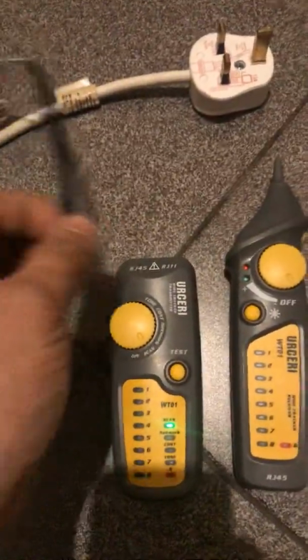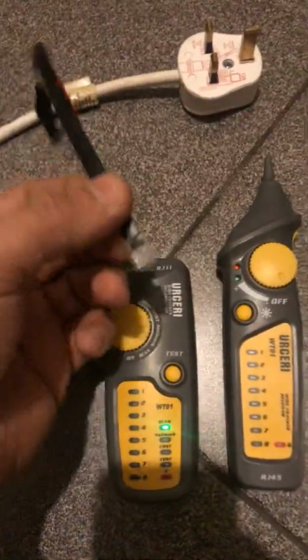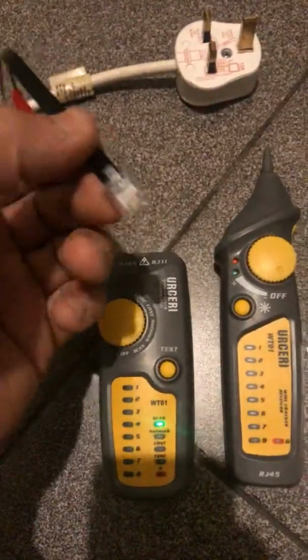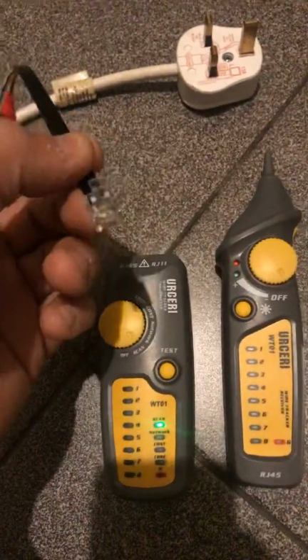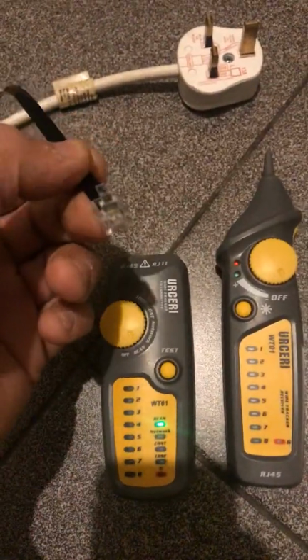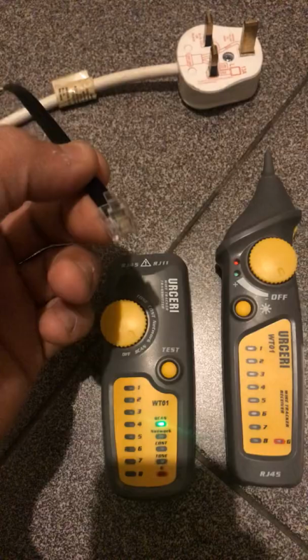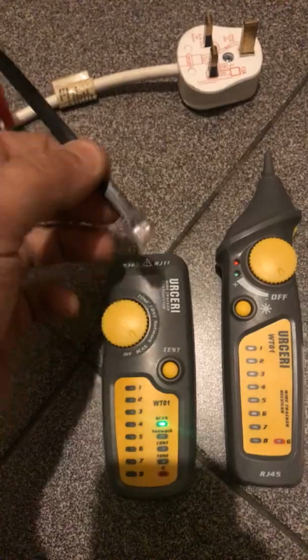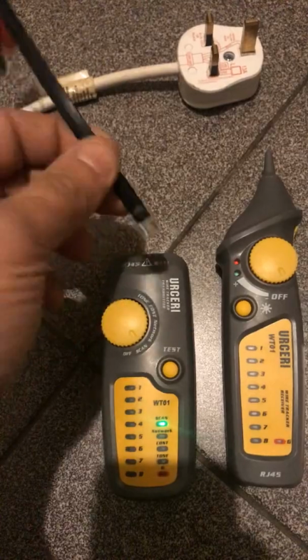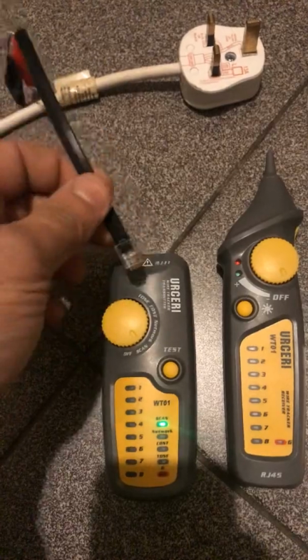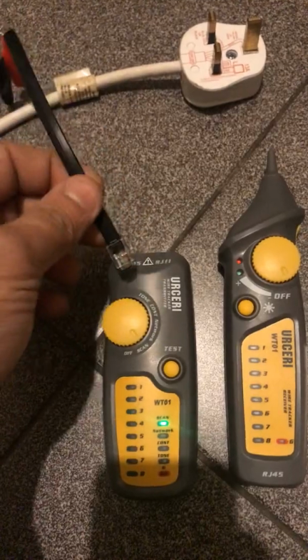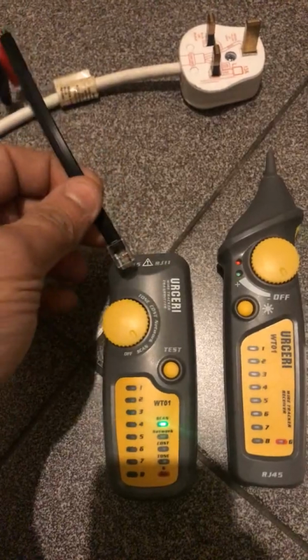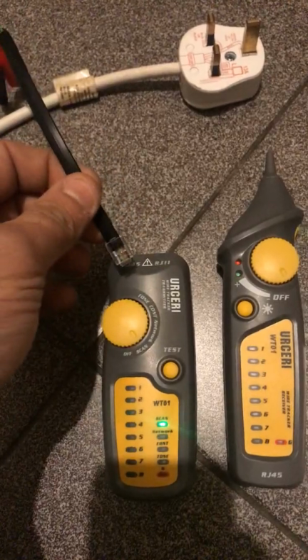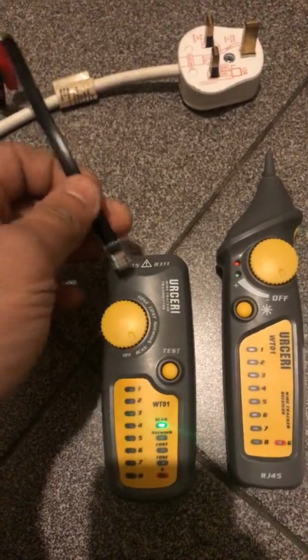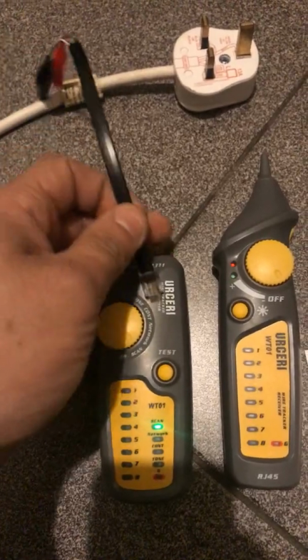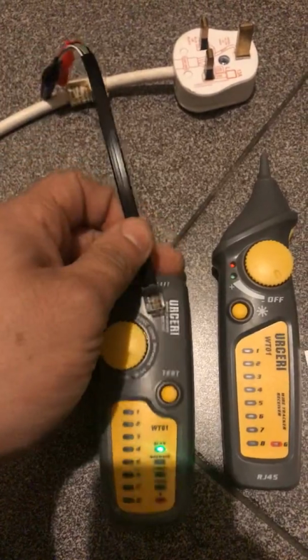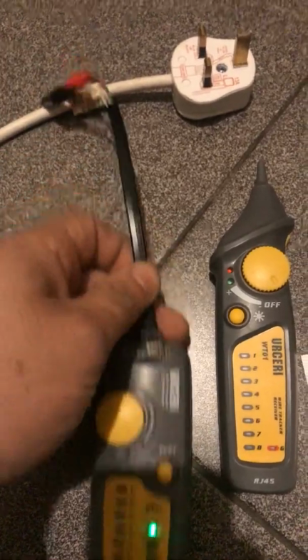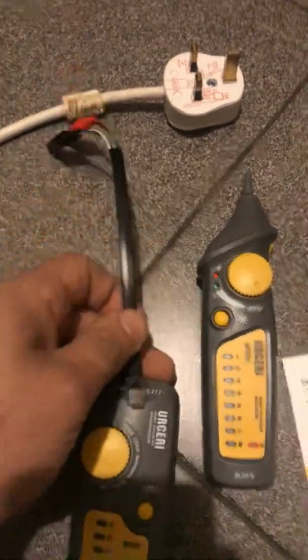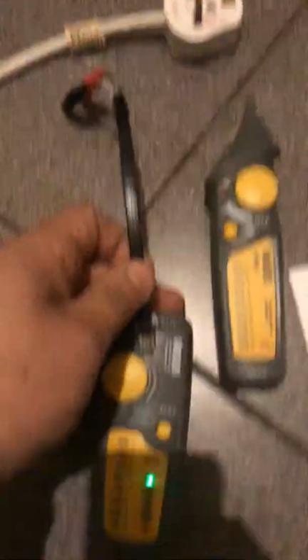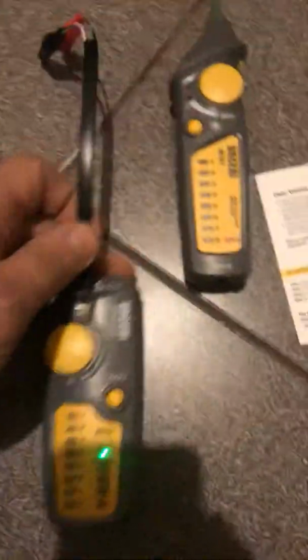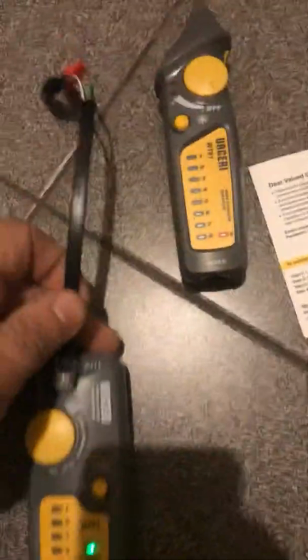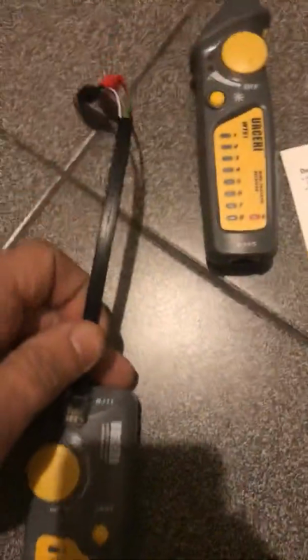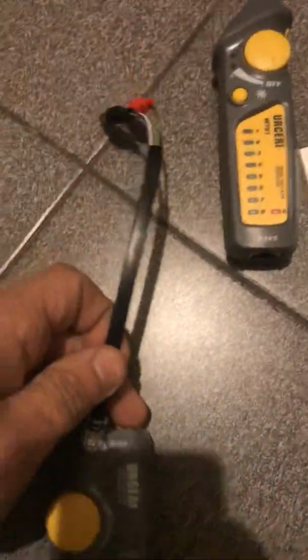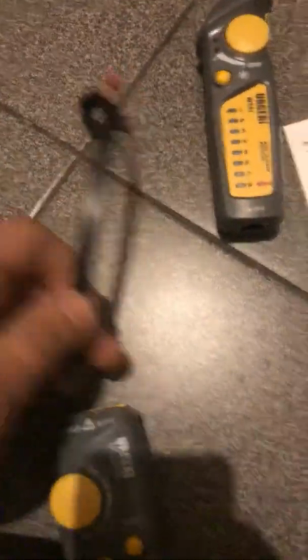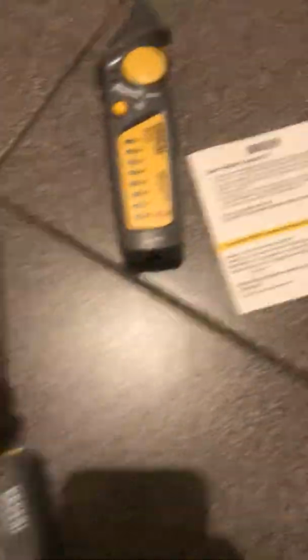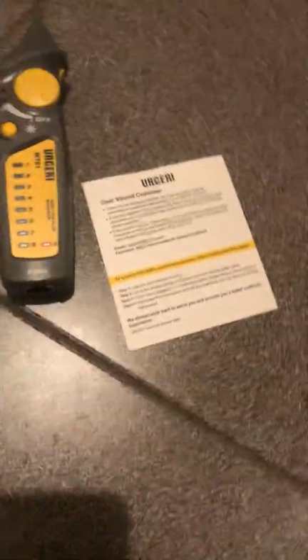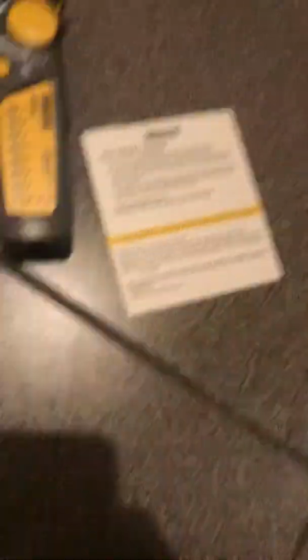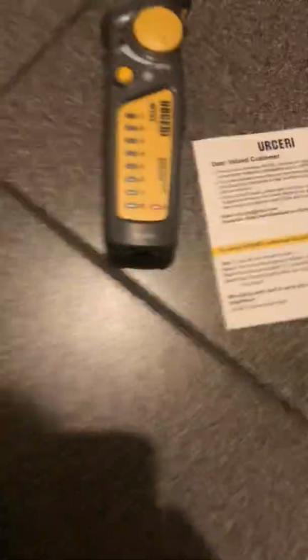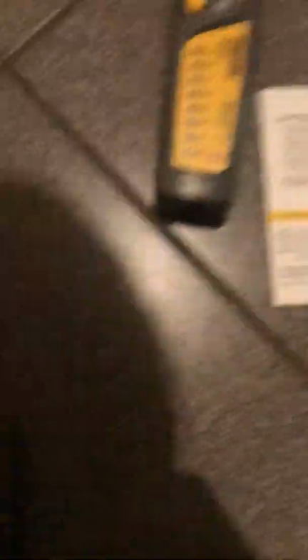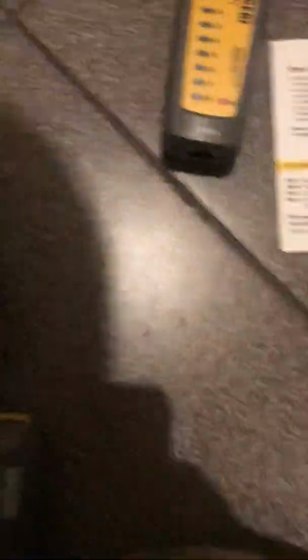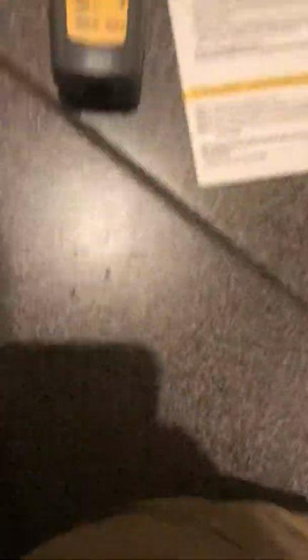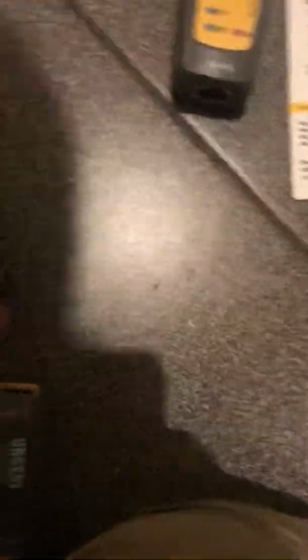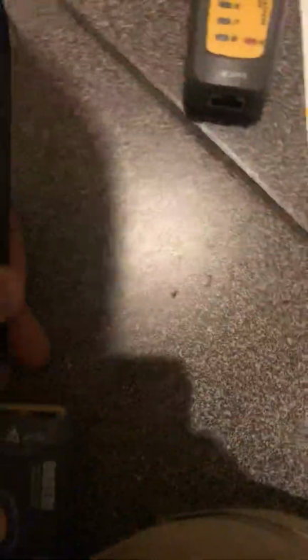So plug this in — it's an RJ11 connection, but you can also put it into the RJ45 if you want. I'll go ahead and just put that in.